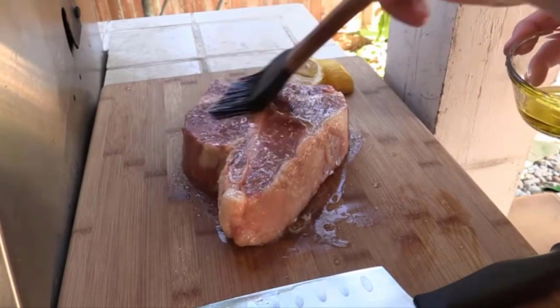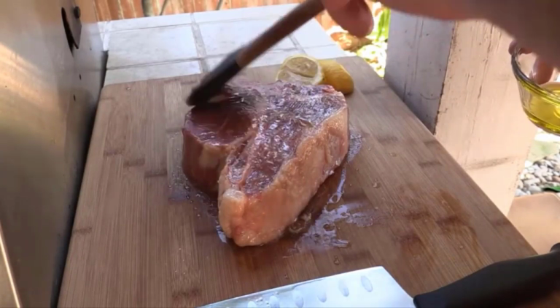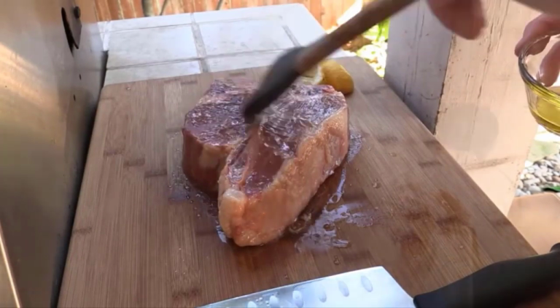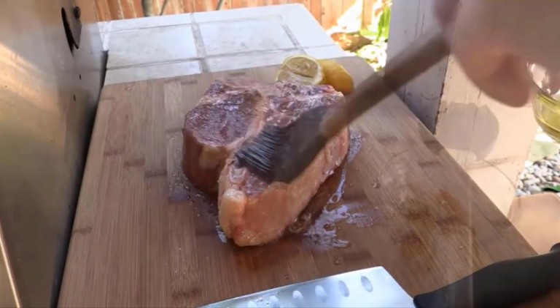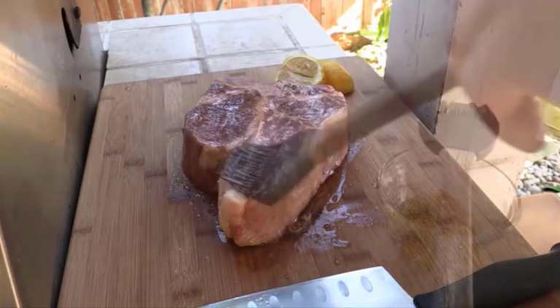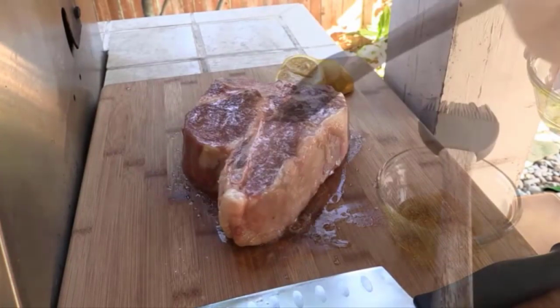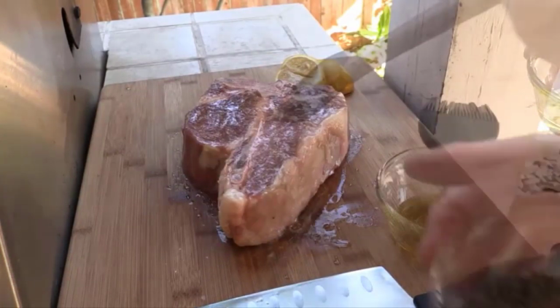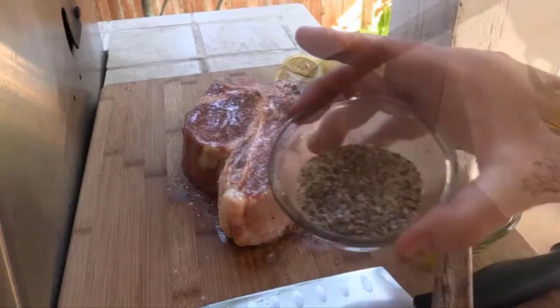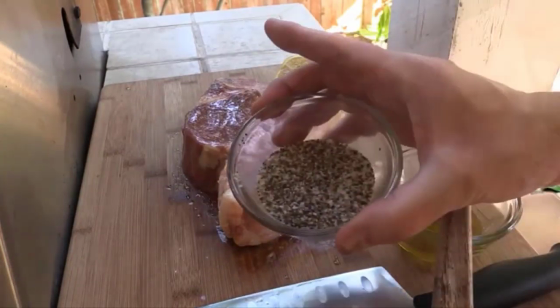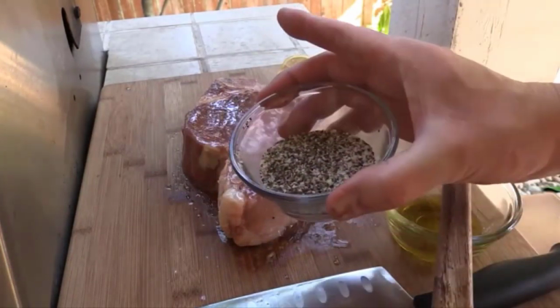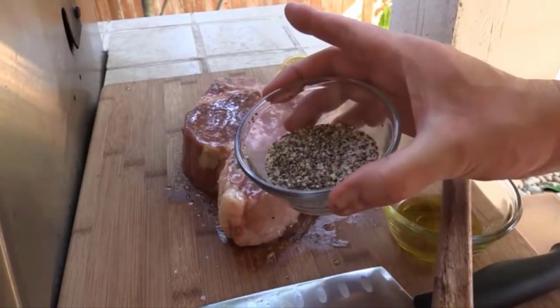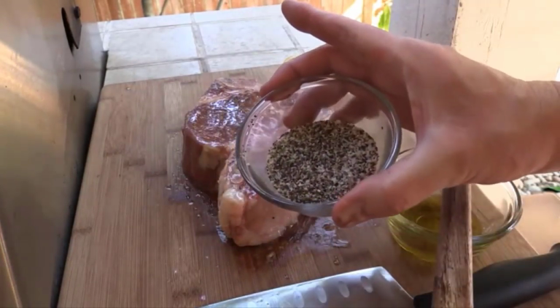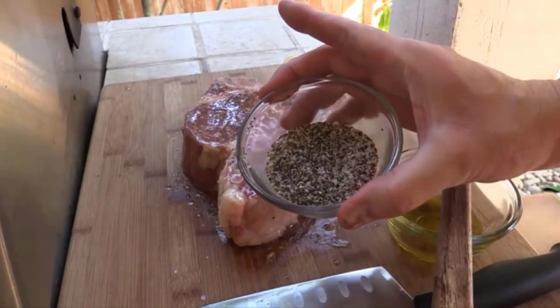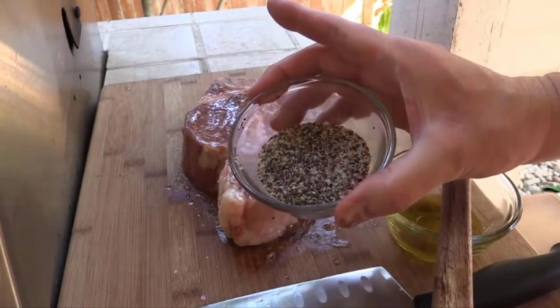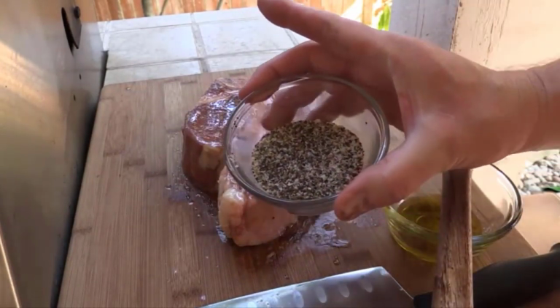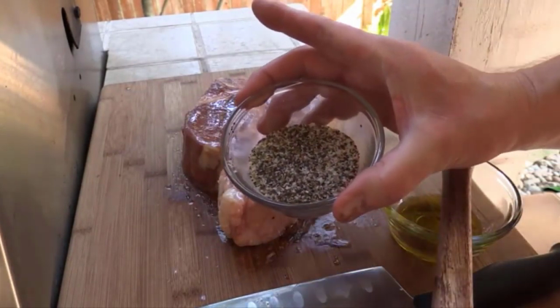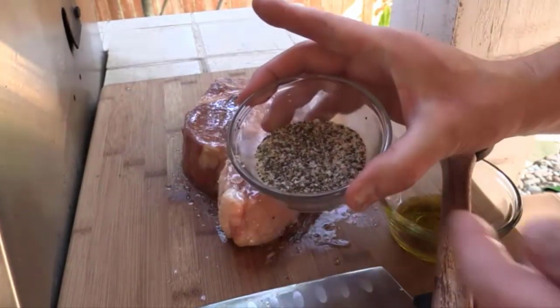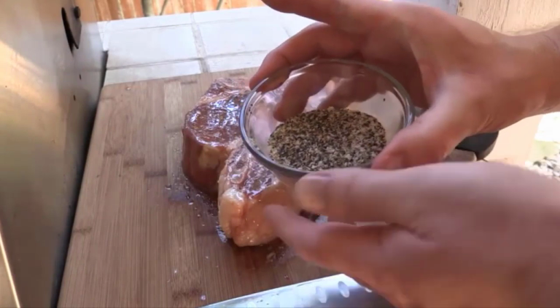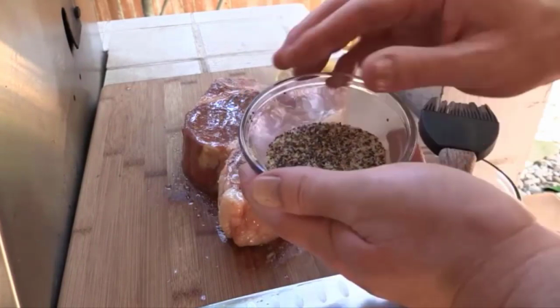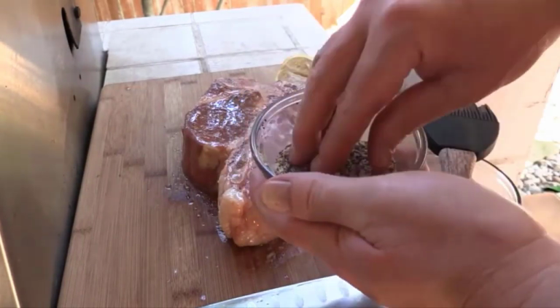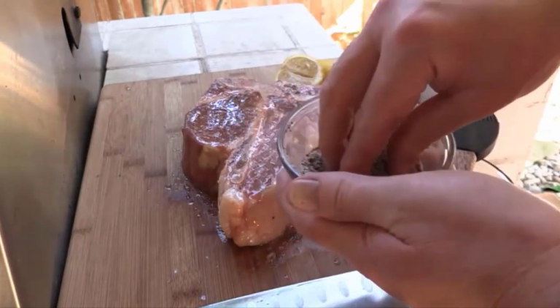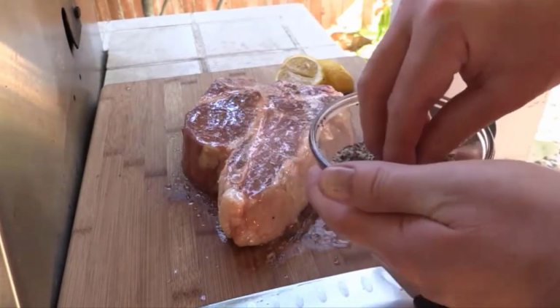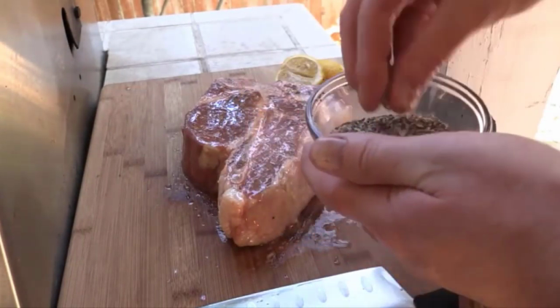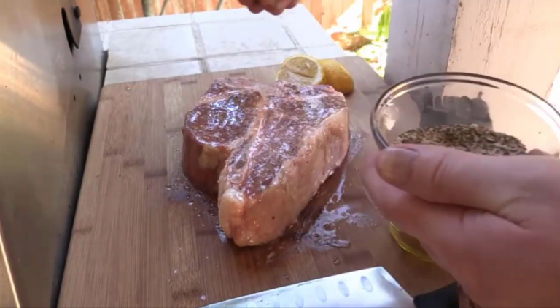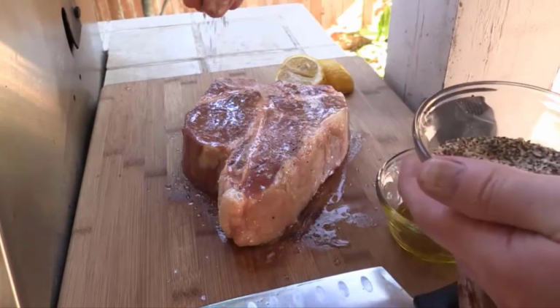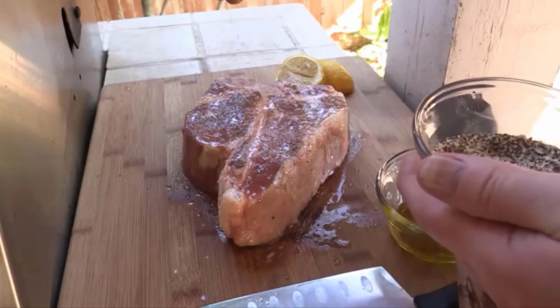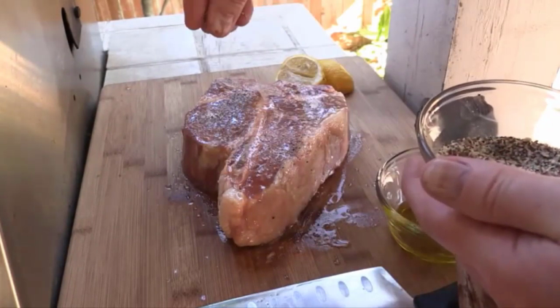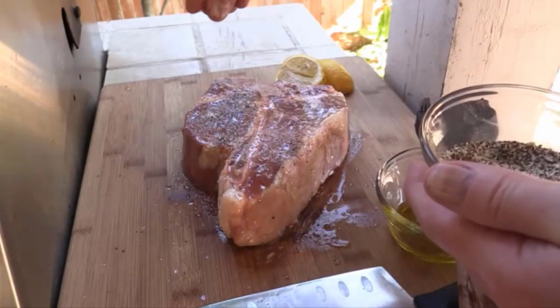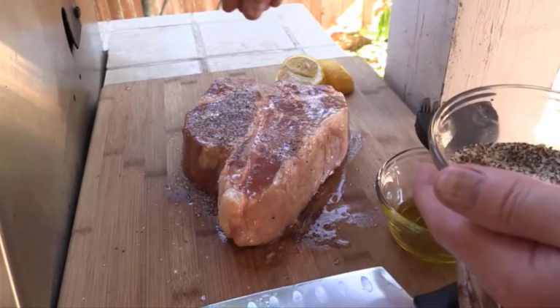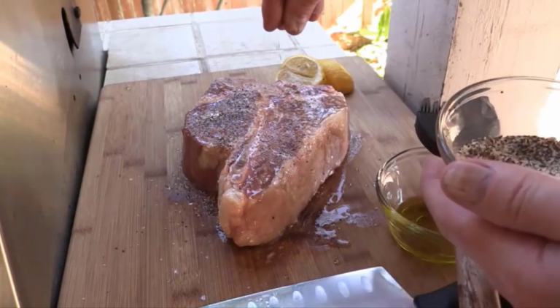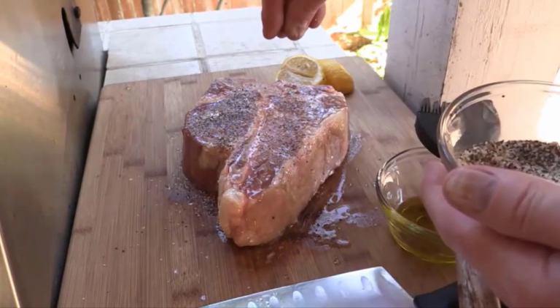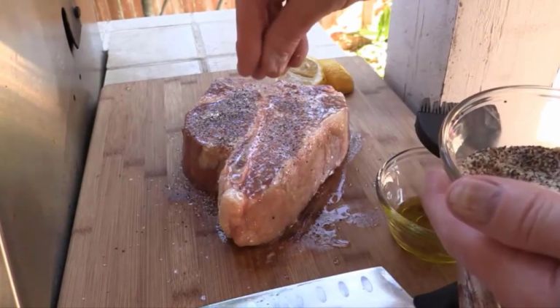Take the New York strip steak out of the refrigerator and let it sit at room temperature for about 30 minutes before cooking. This helps ensure even cooking.